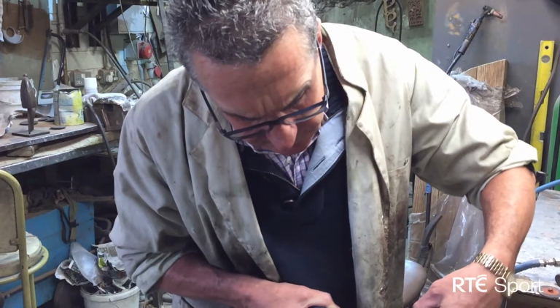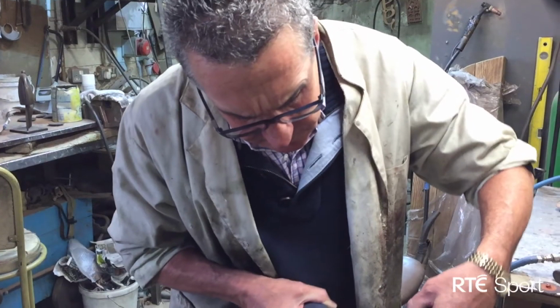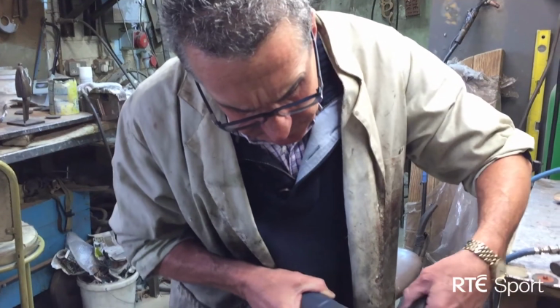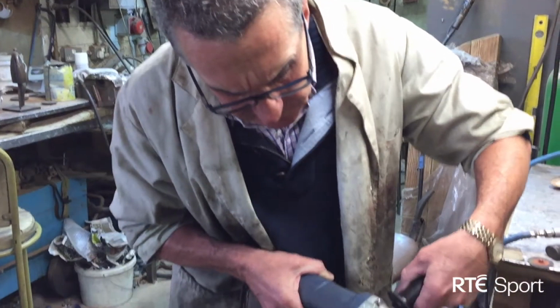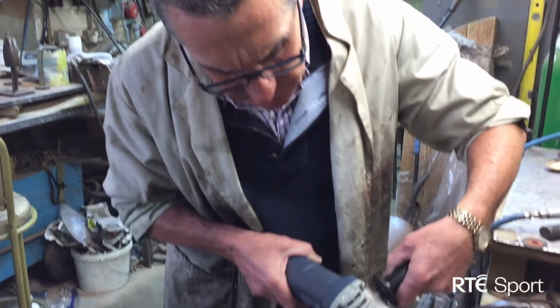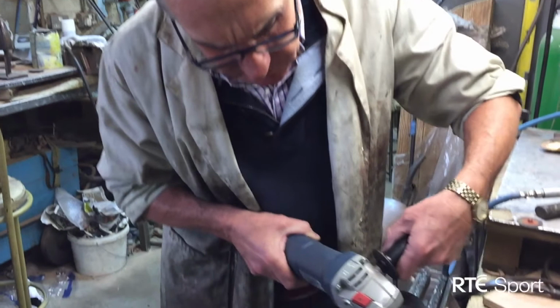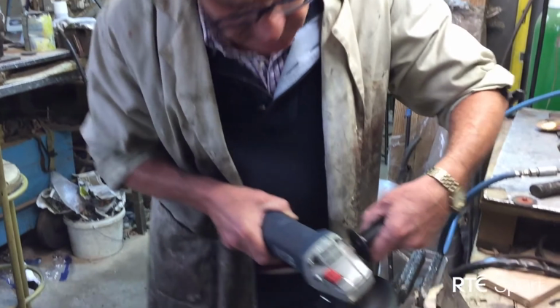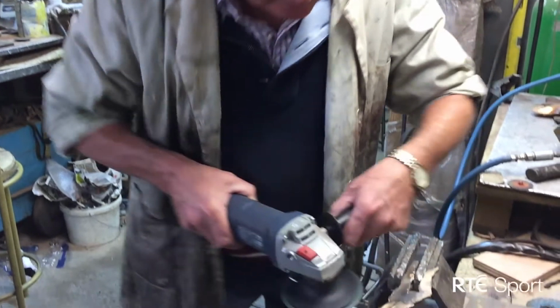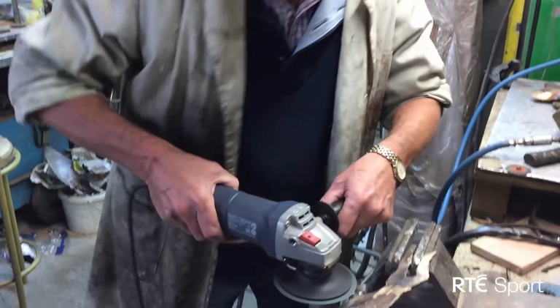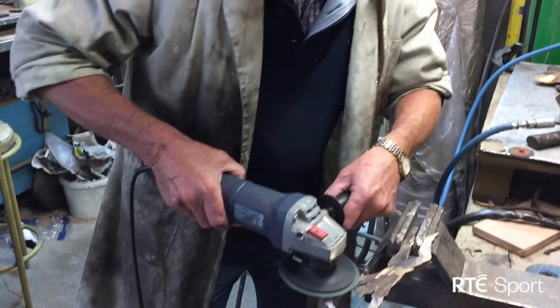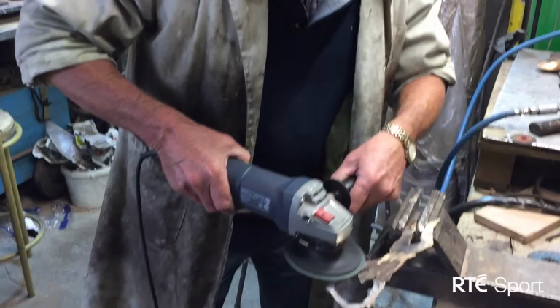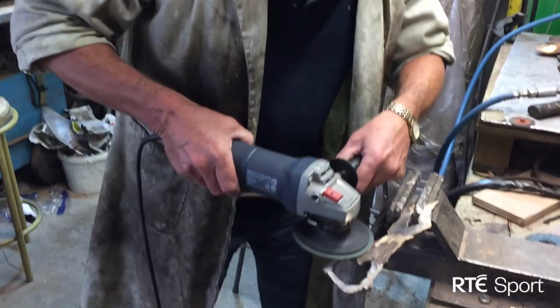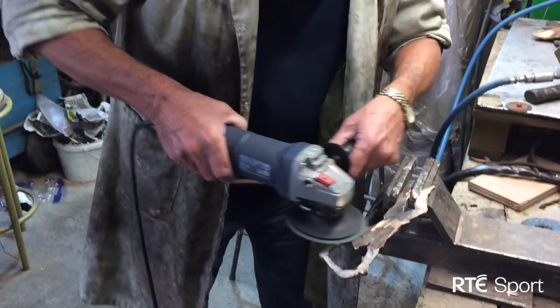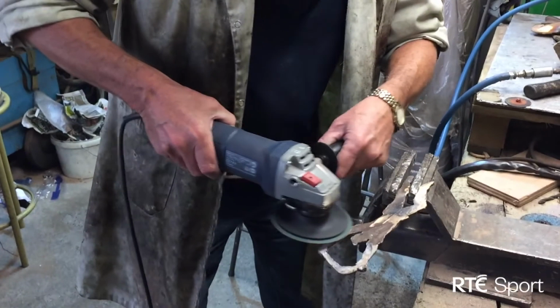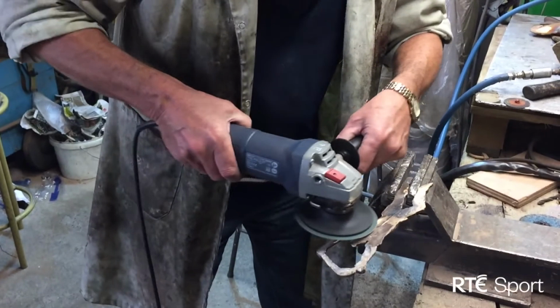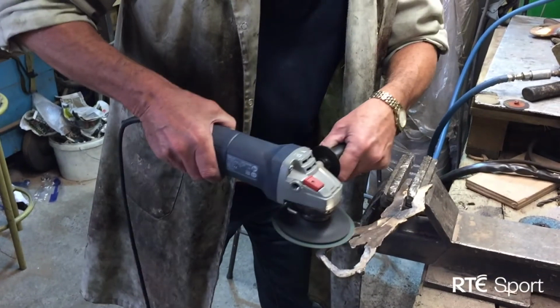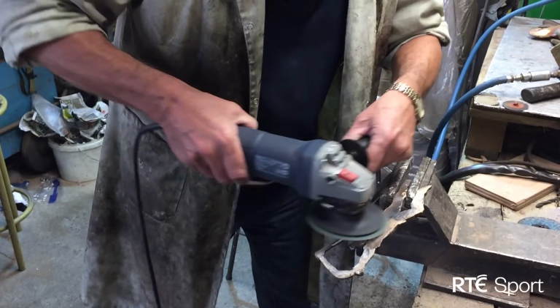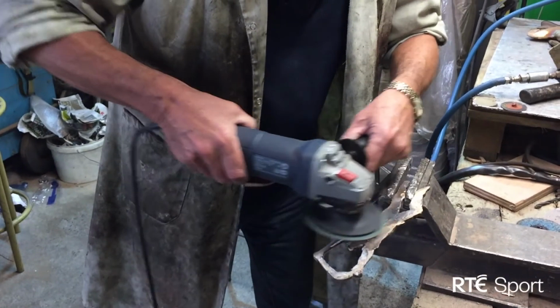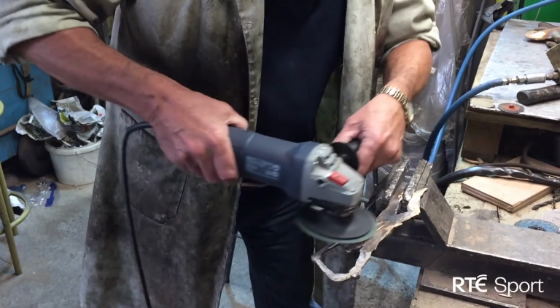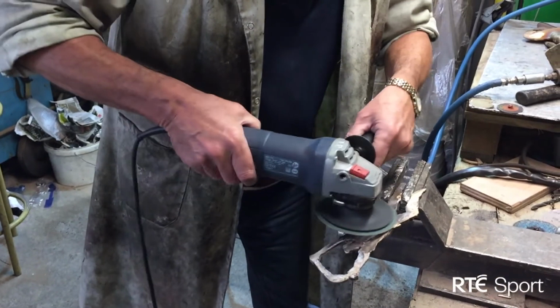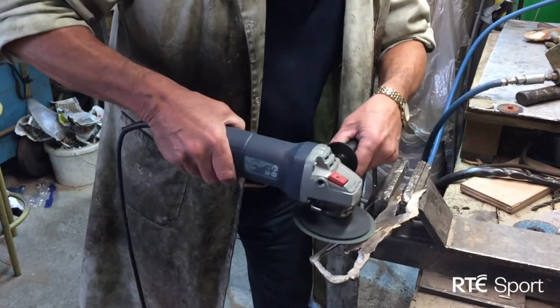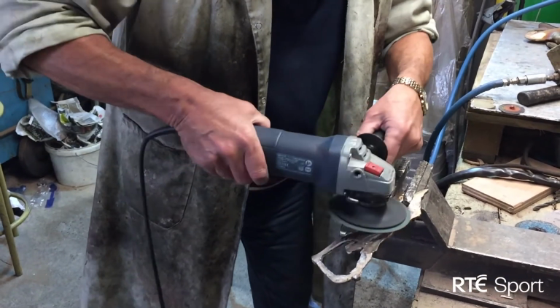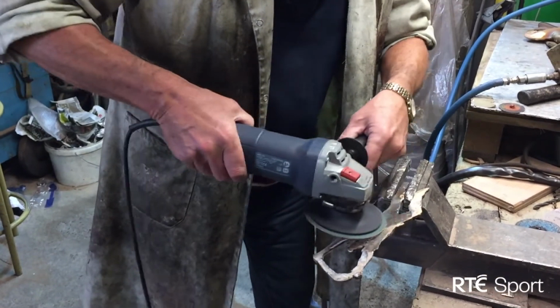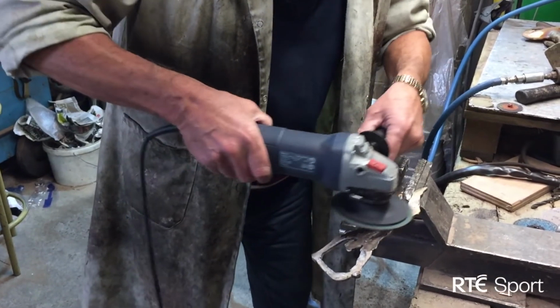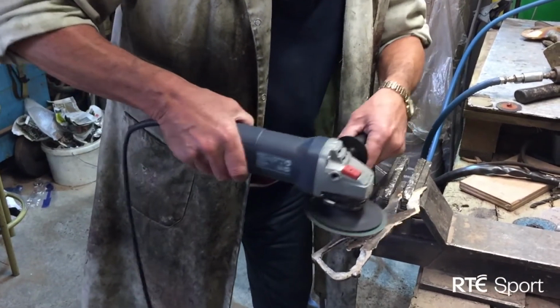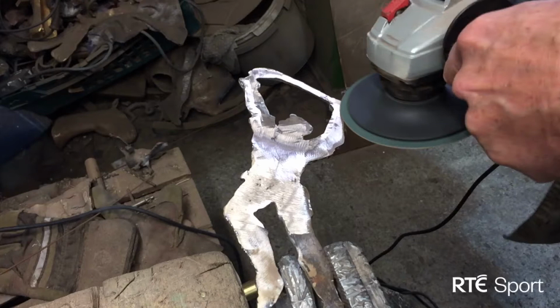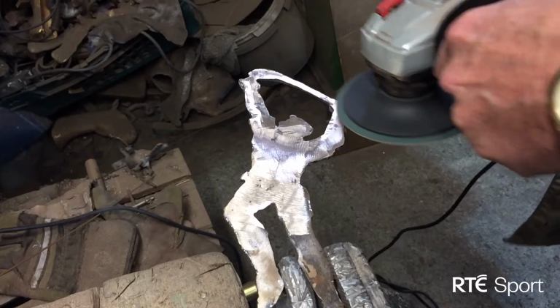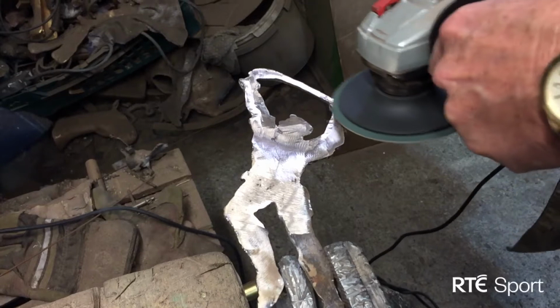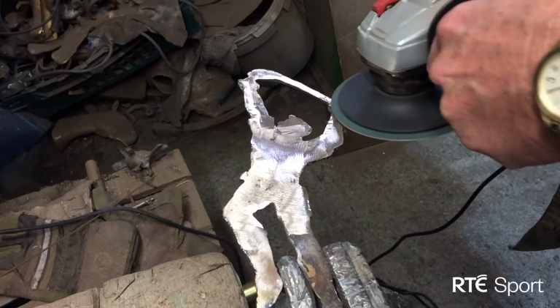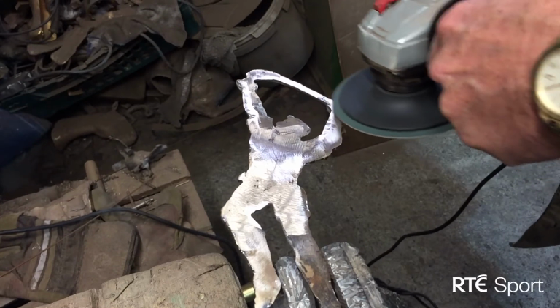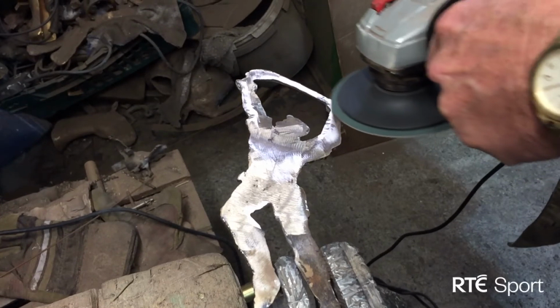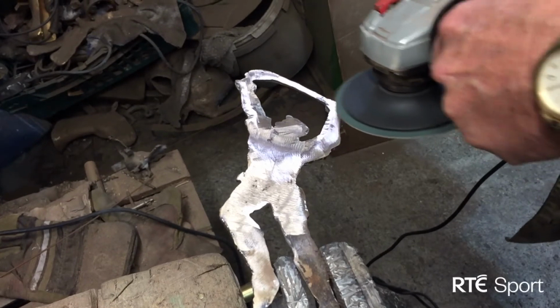The next step sees the bronze figure polished and sanded. Then it's fired with a chemical wash to give it its golden brown colour.